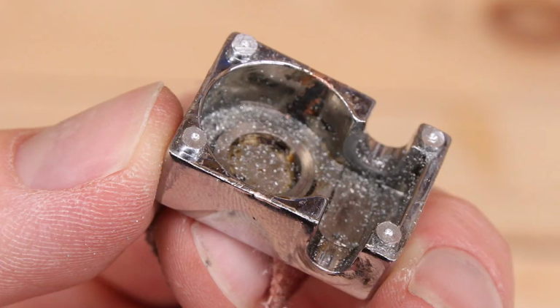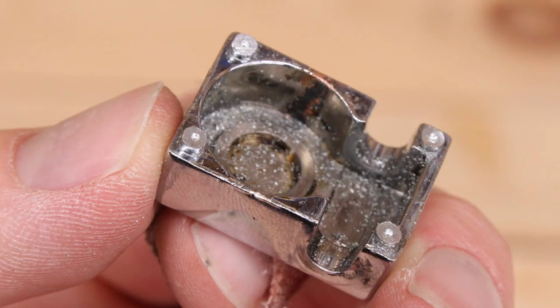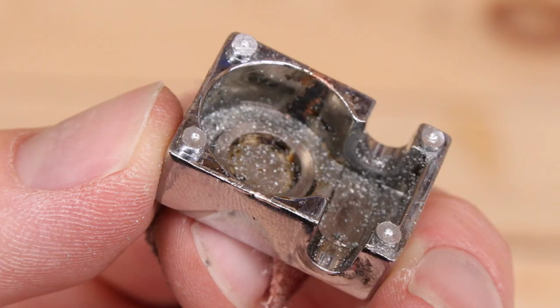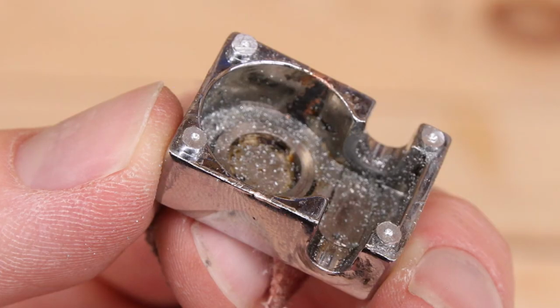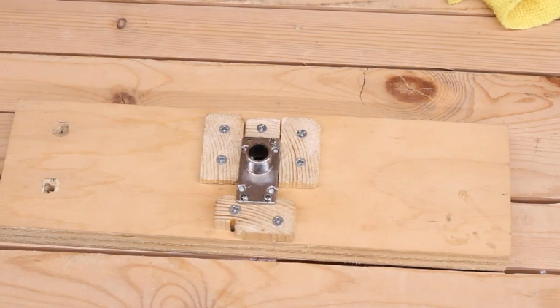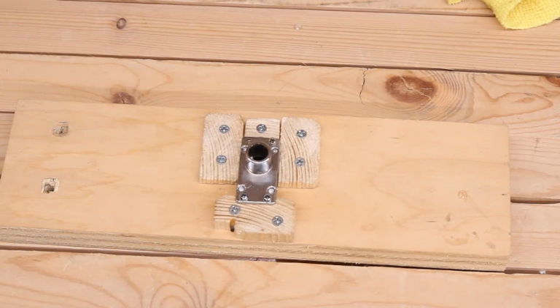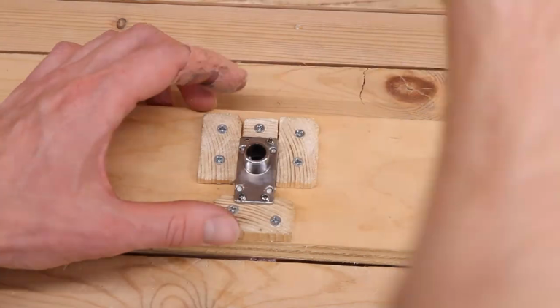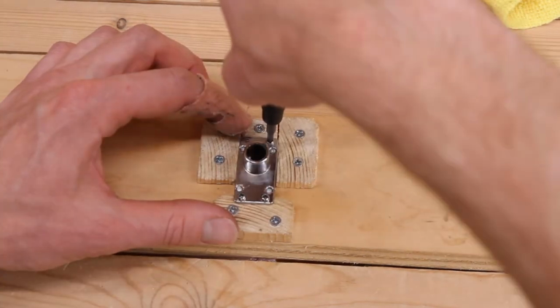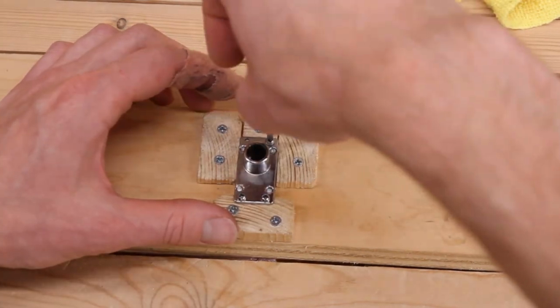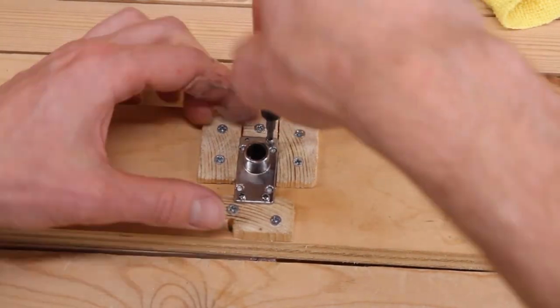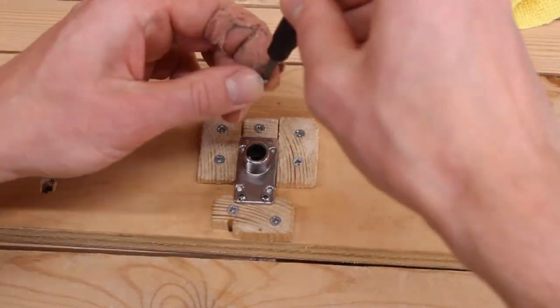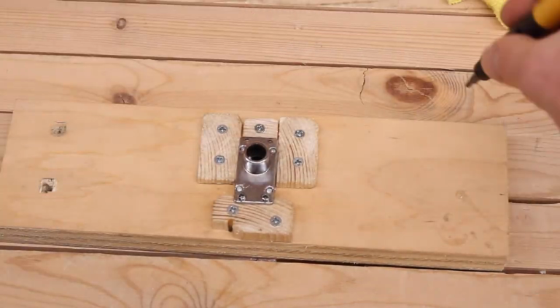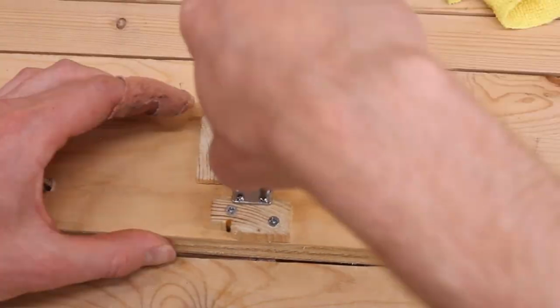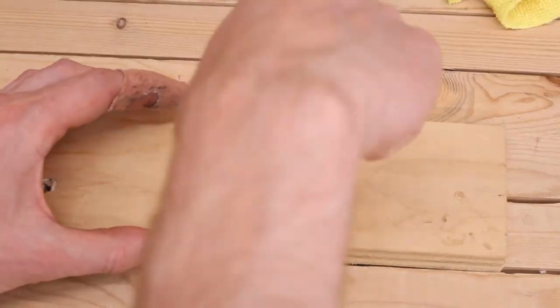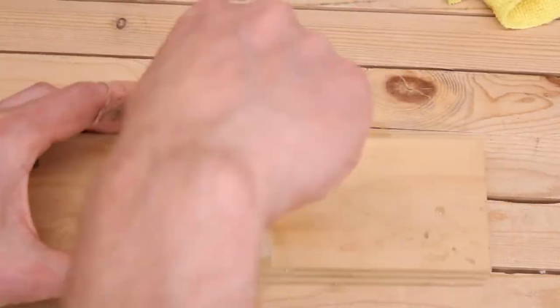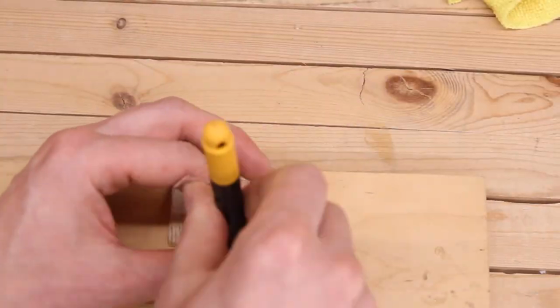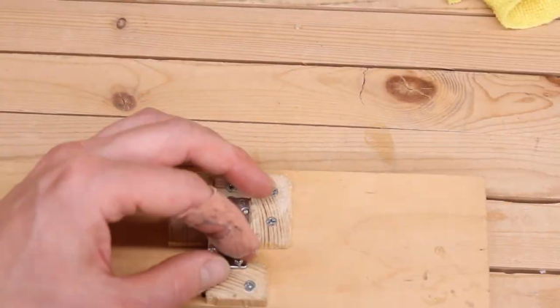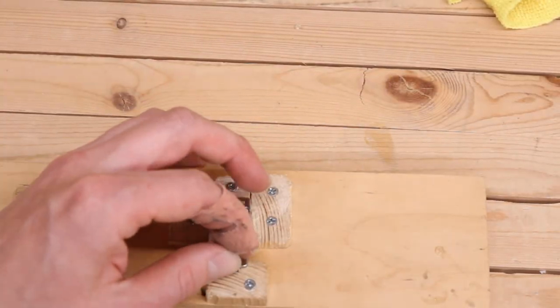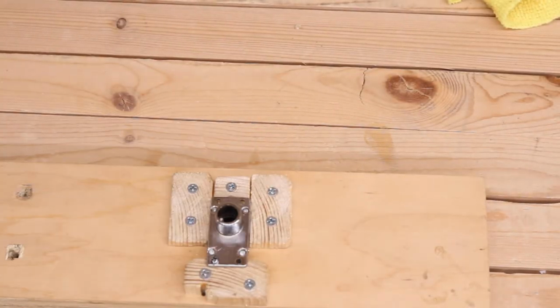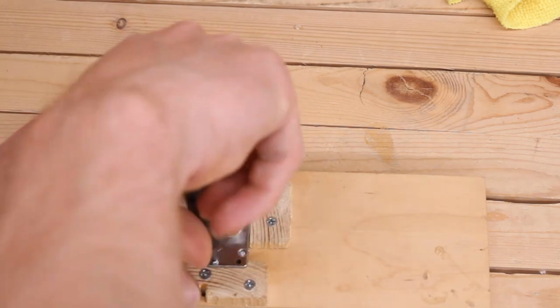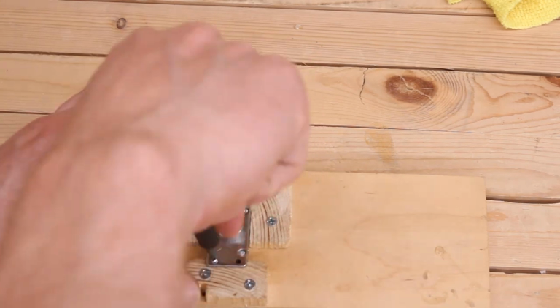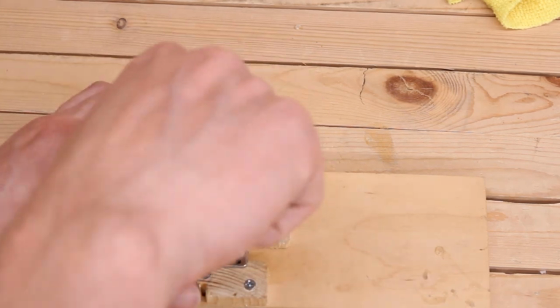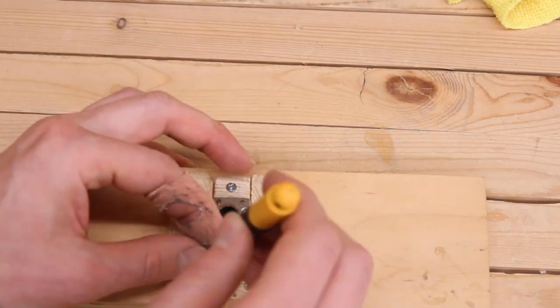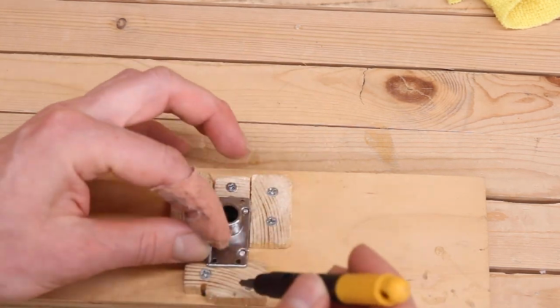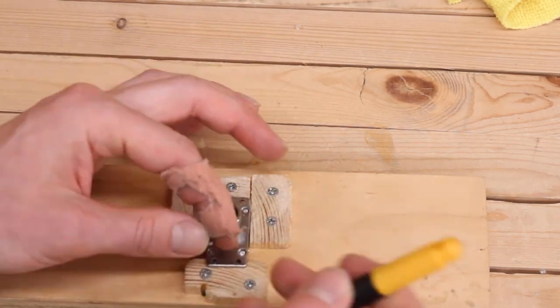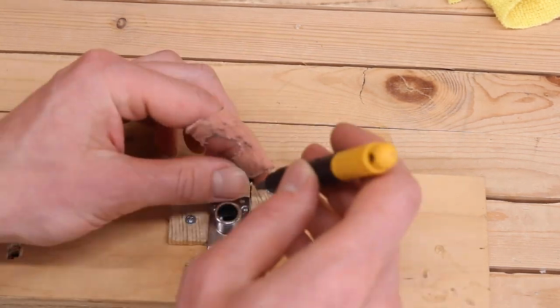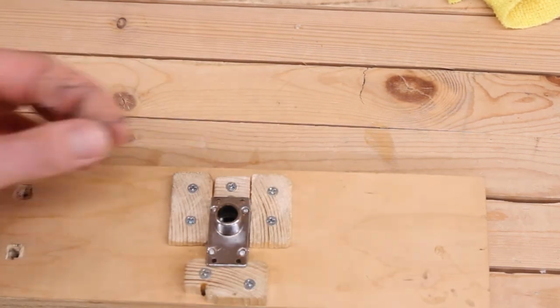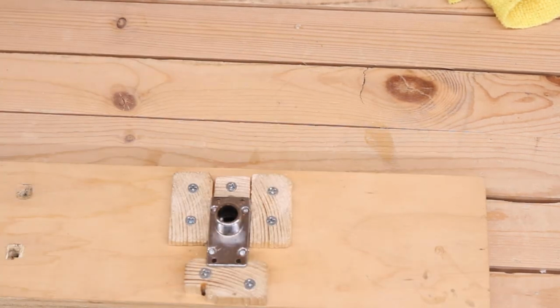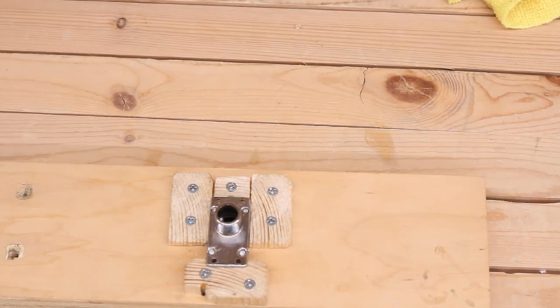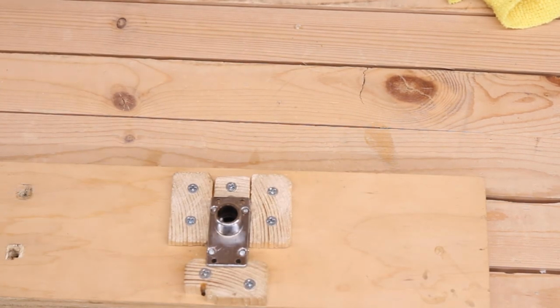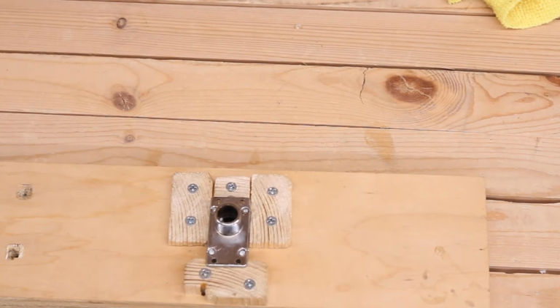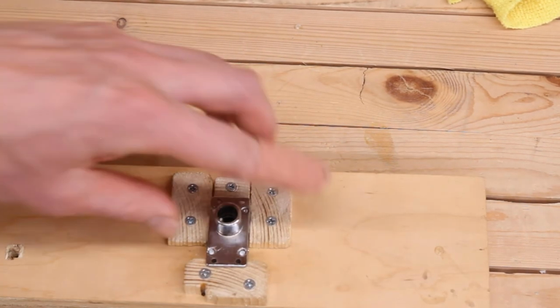I highly recommend making some sort of jig to help hold the tuner flat and solidly in place while you drill. It's not necessary, but it makes the job easier and cleaner. I made mine out of a few random pieces of wood I found around the shop.